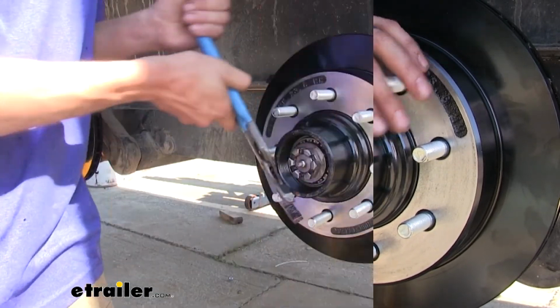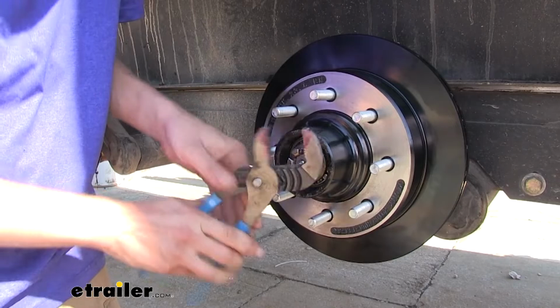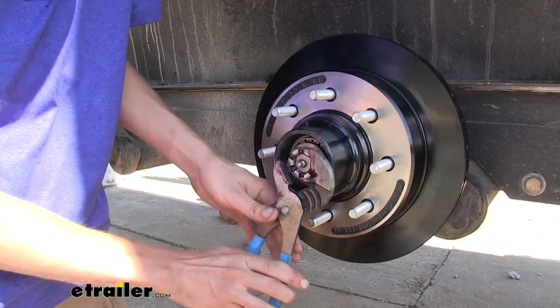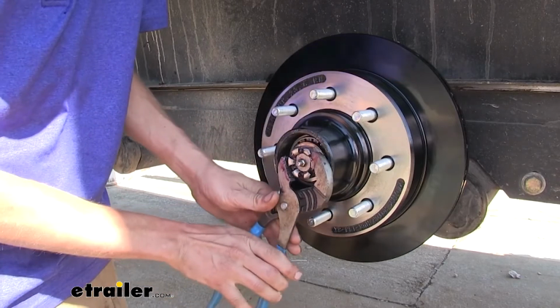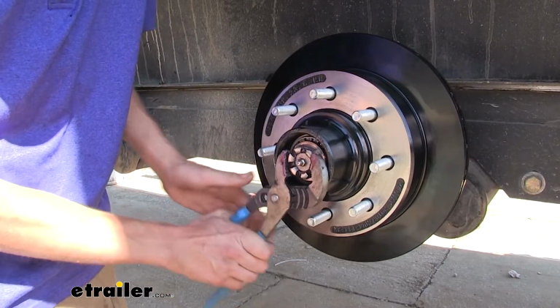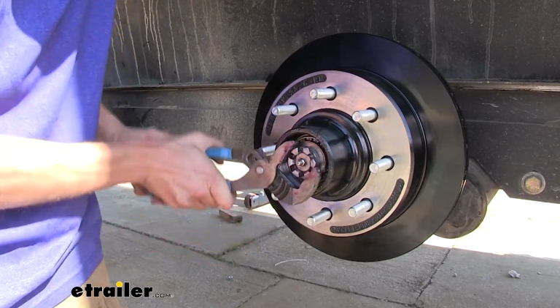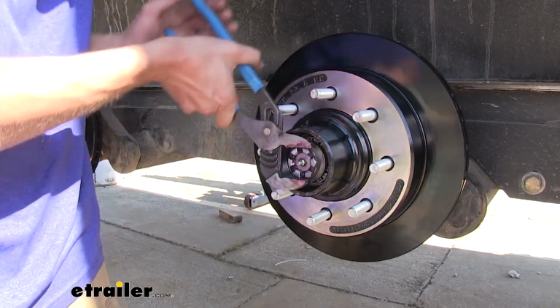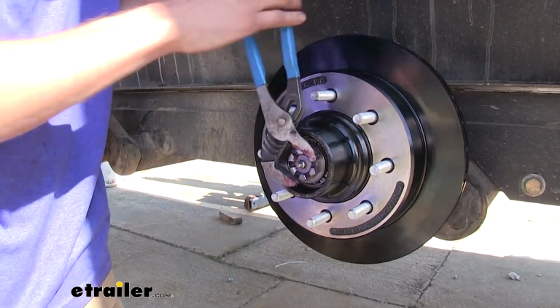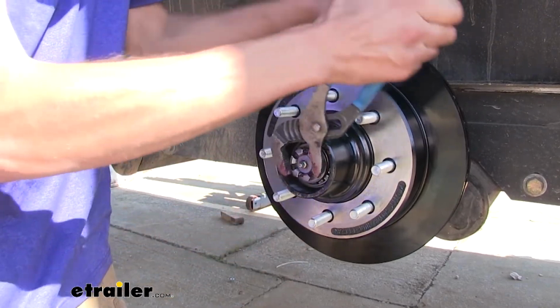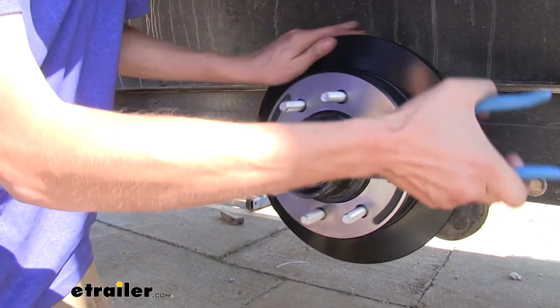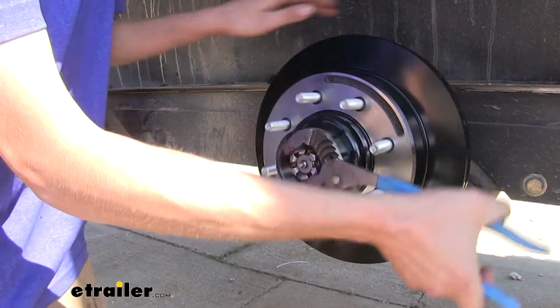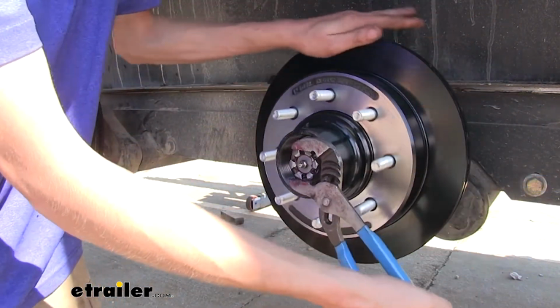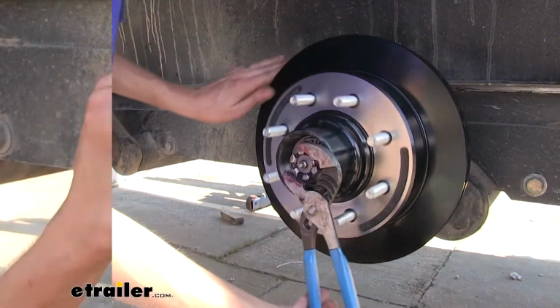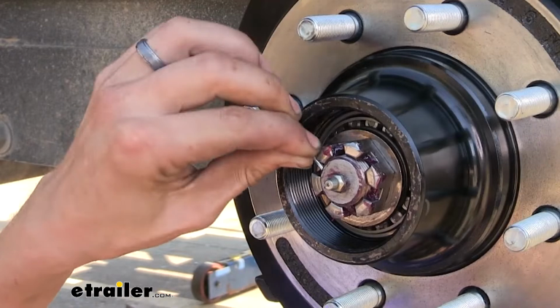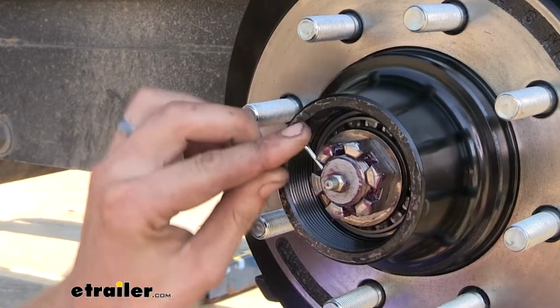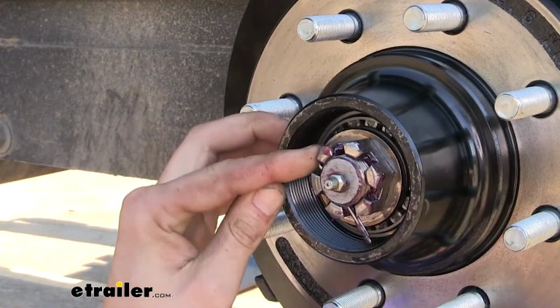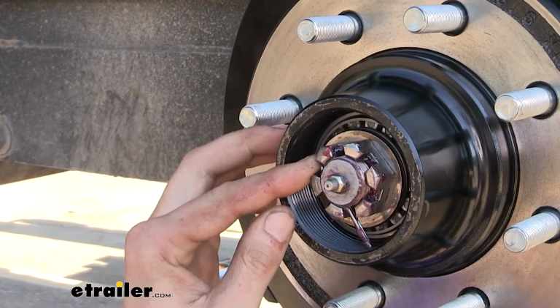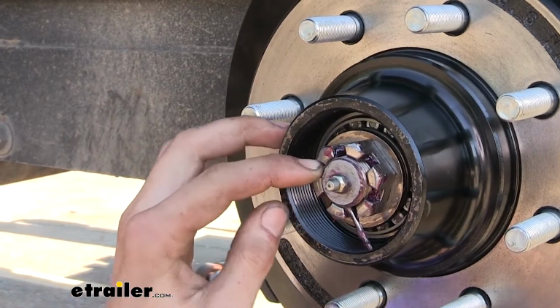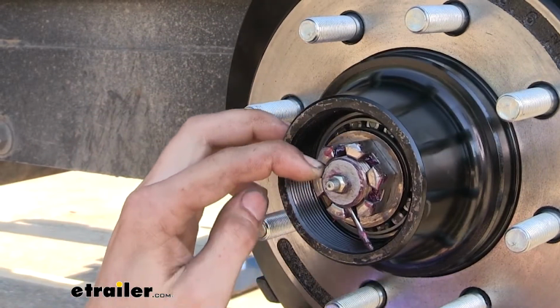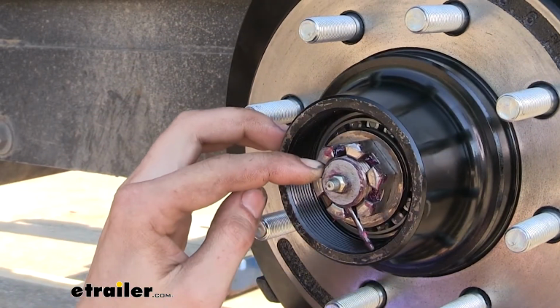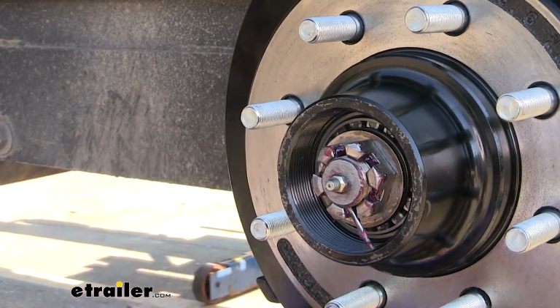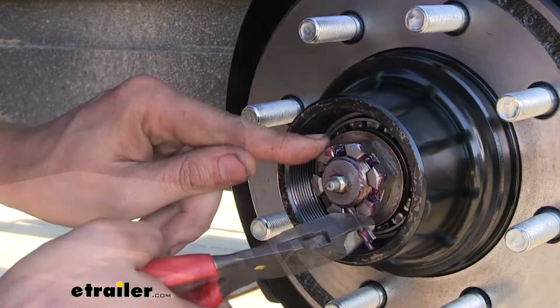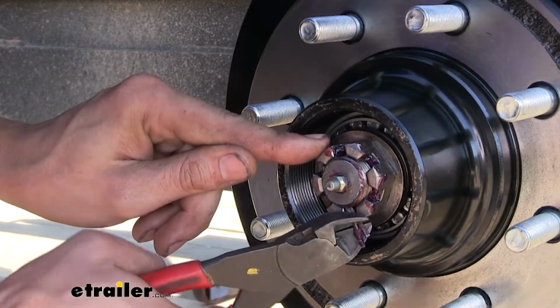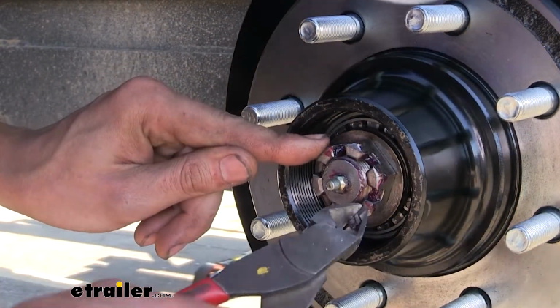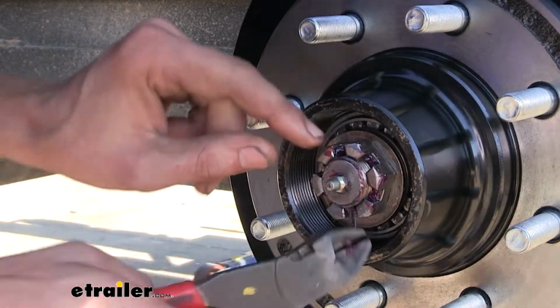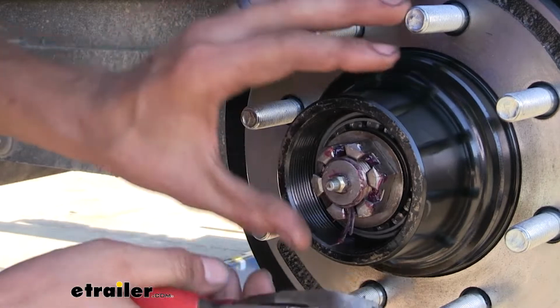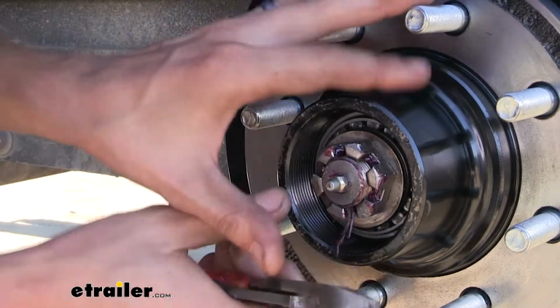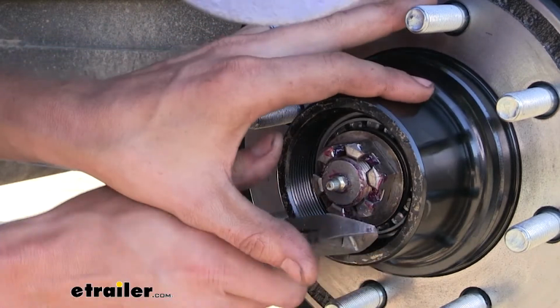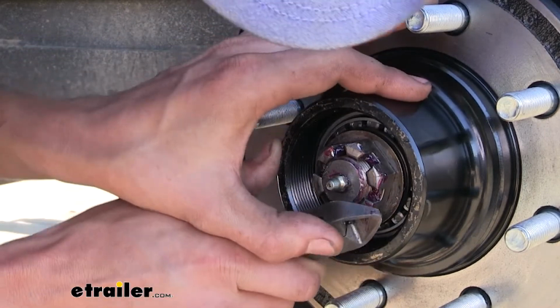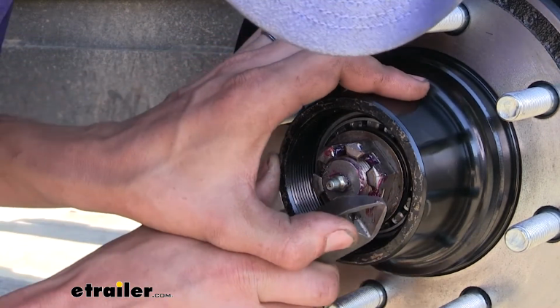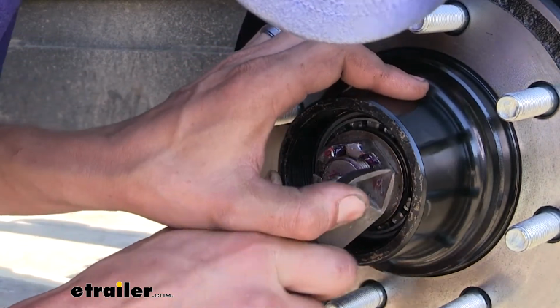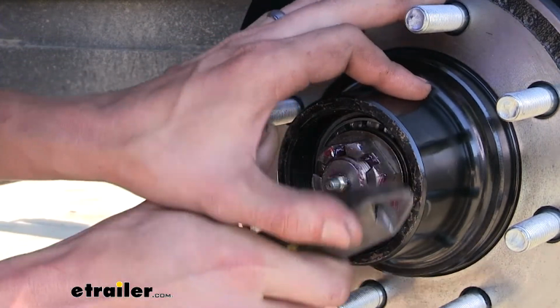We'll use our channel lock pliers and tighten our nut down a little bit. Then we'll put a new cotter pin in and bend the tangs back. This will keep our nut from being backed out.